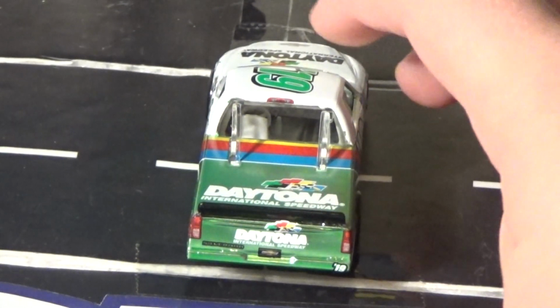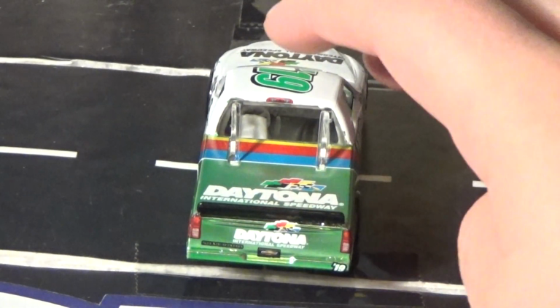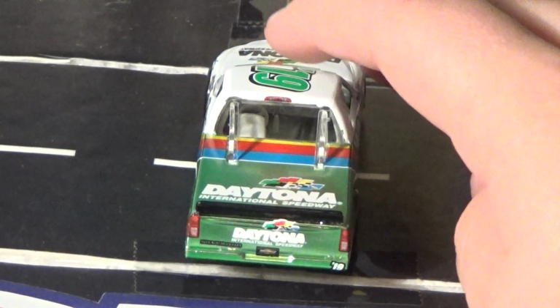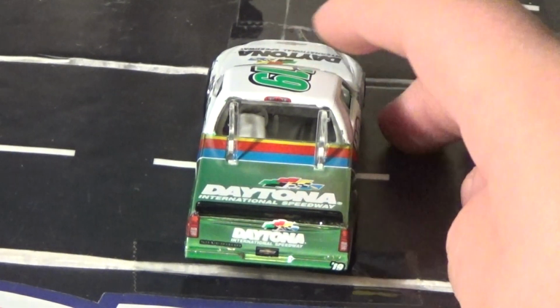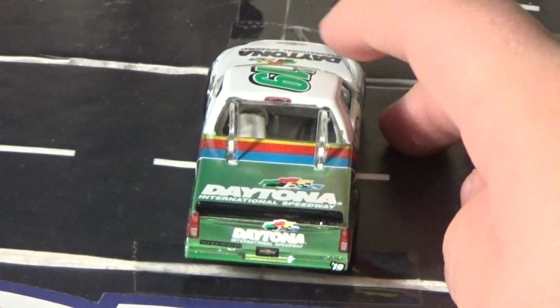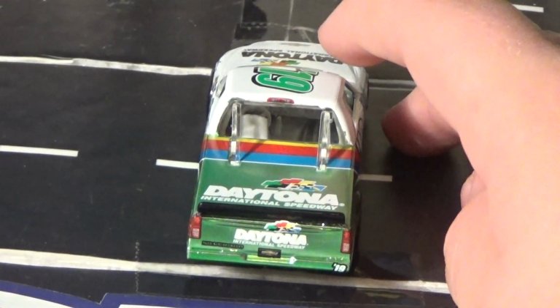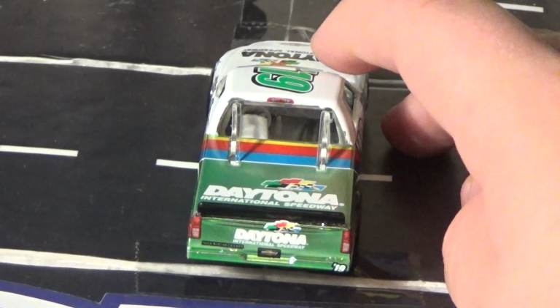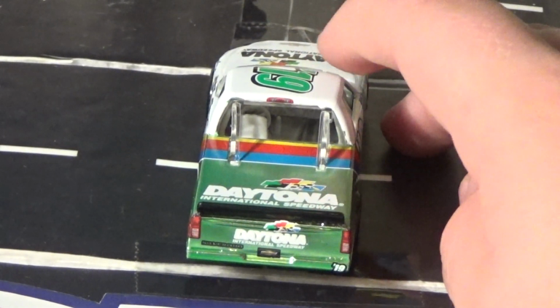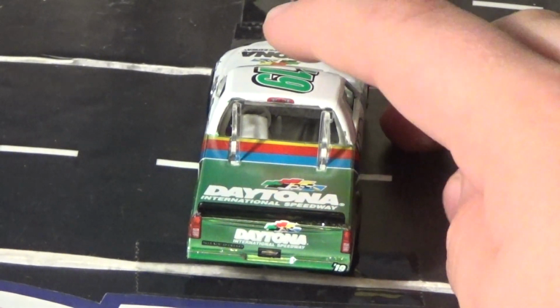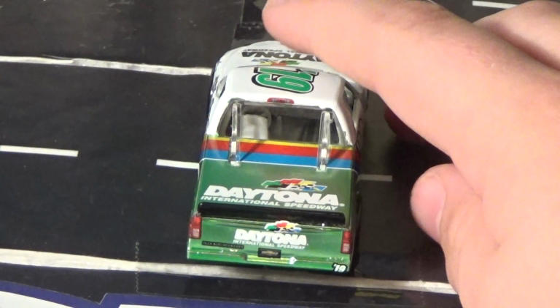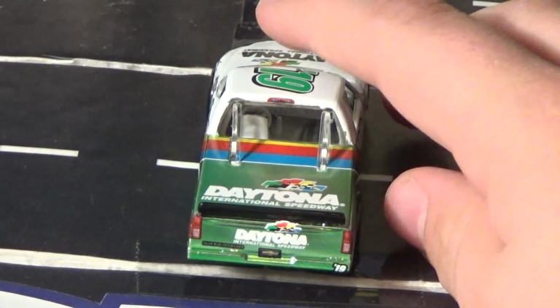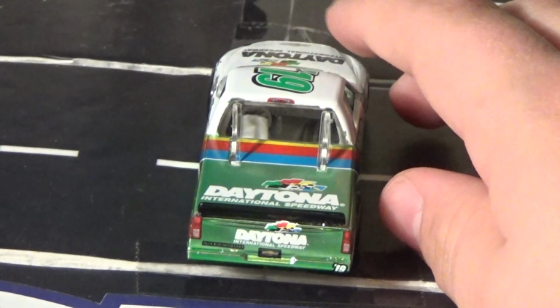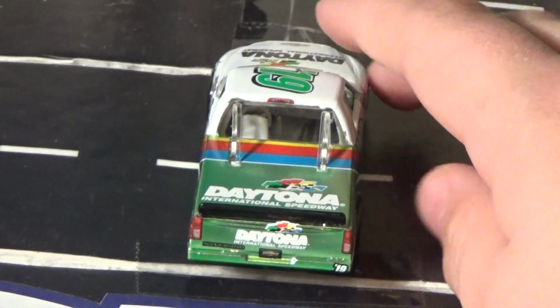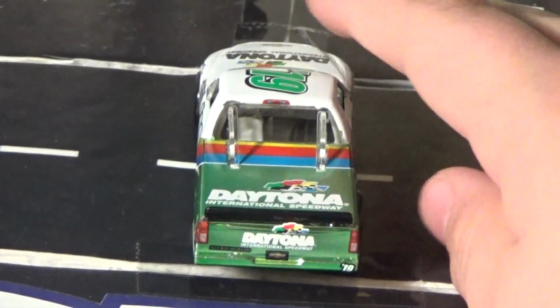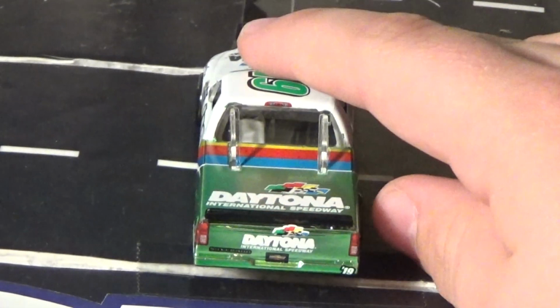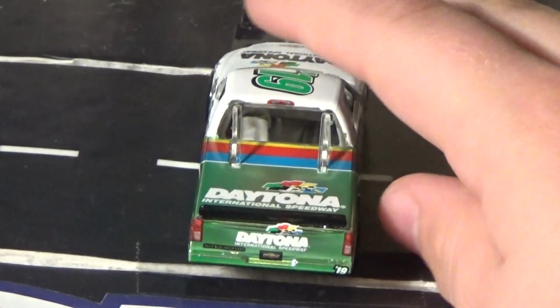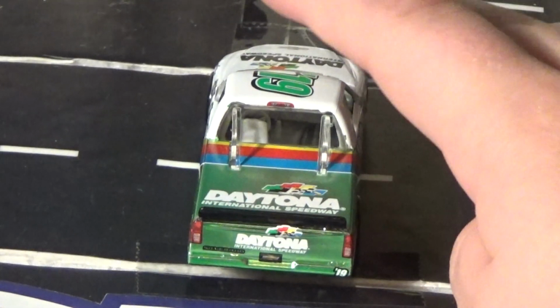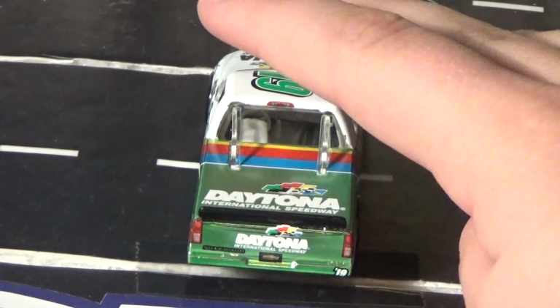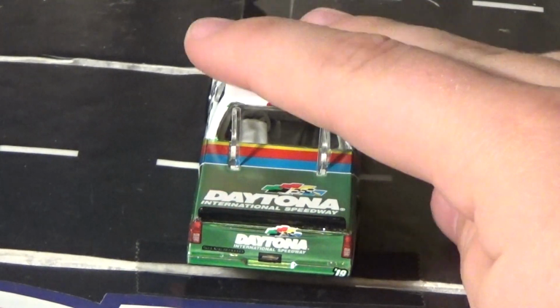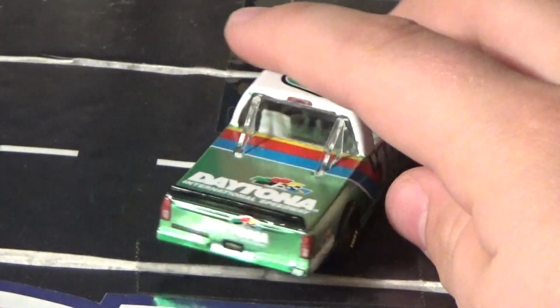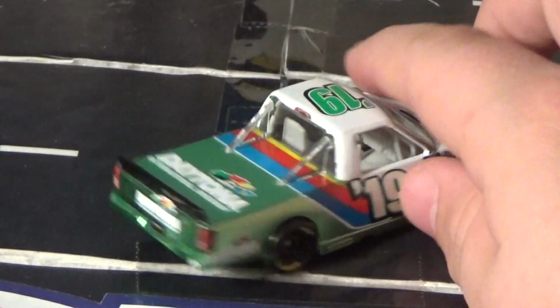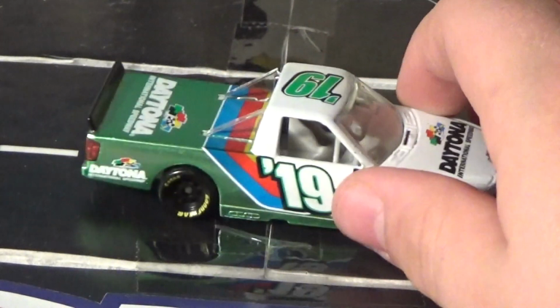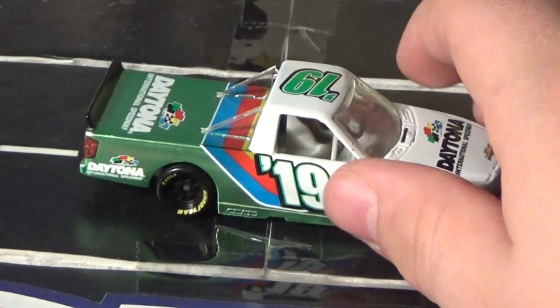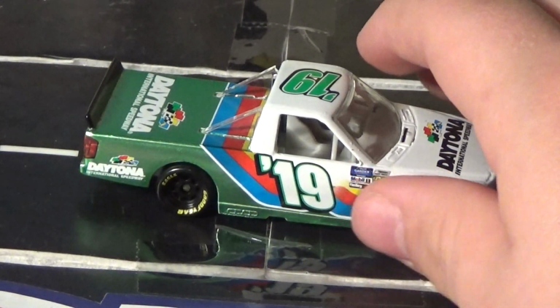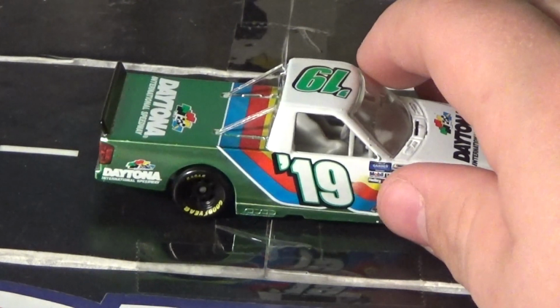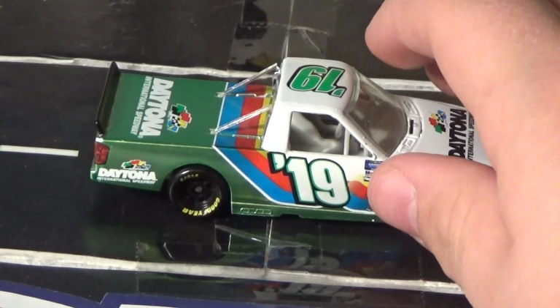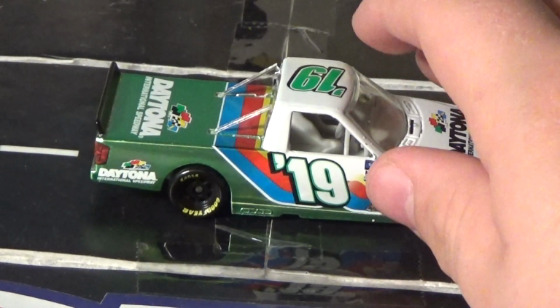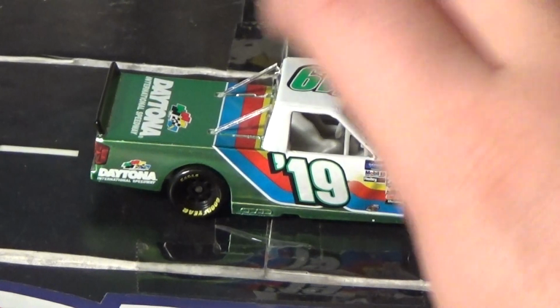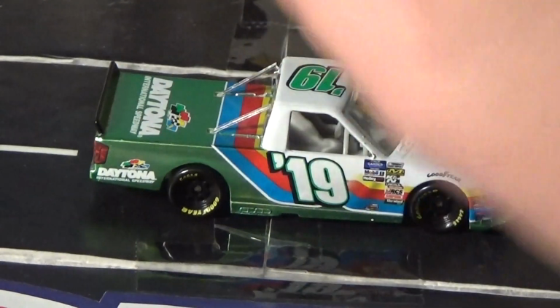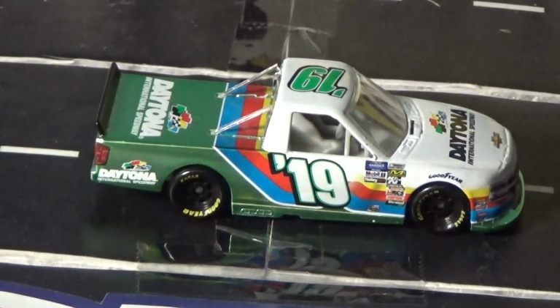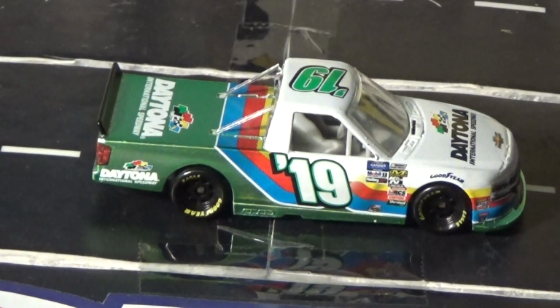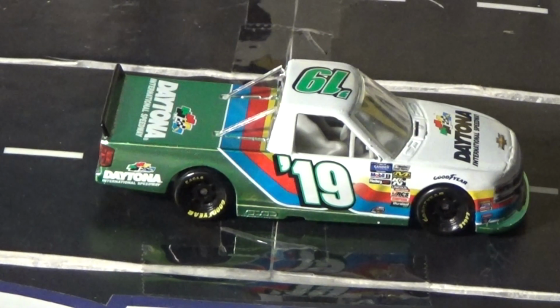It's Daytona International Speedway — kind of like a program truck car. With this, I'm hoping maybe some tracks will start doing a promotional truck 1:64 again.